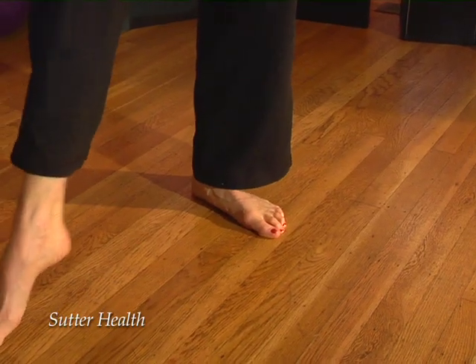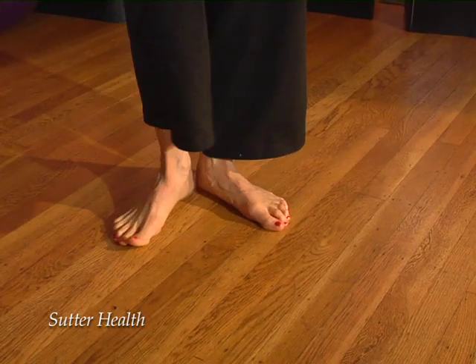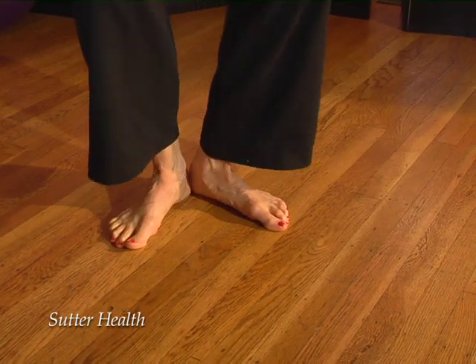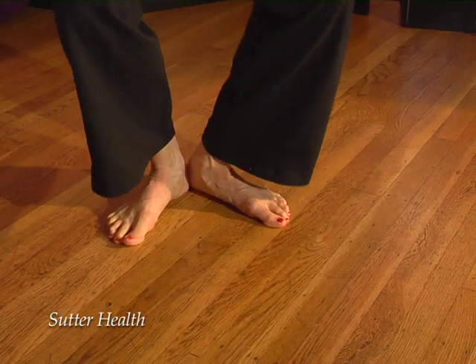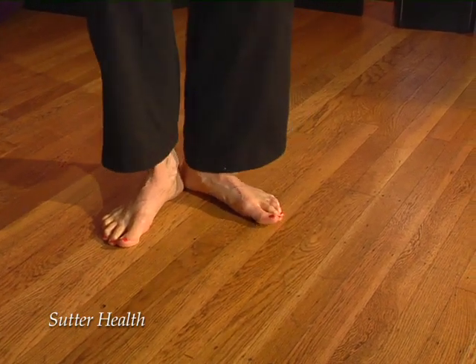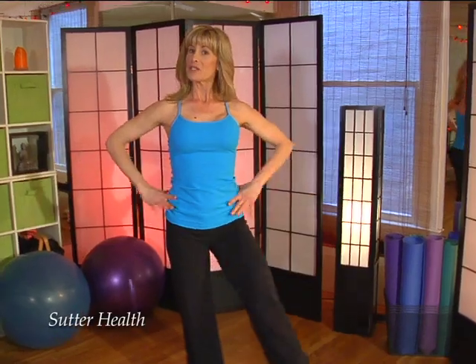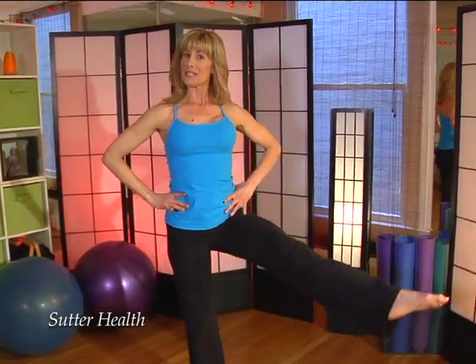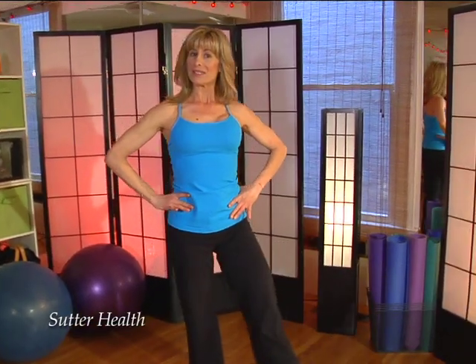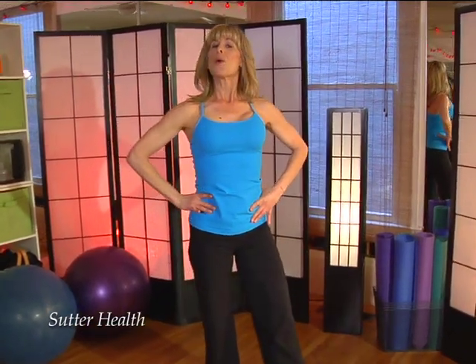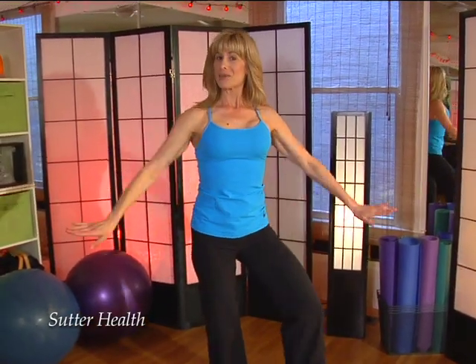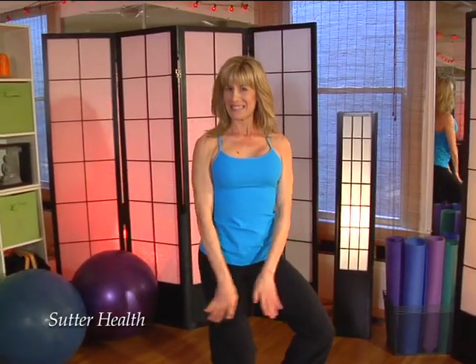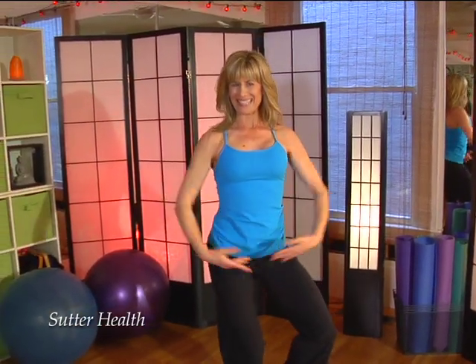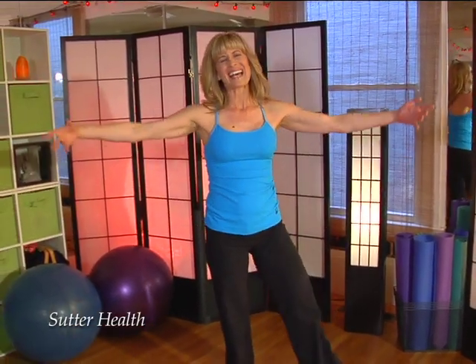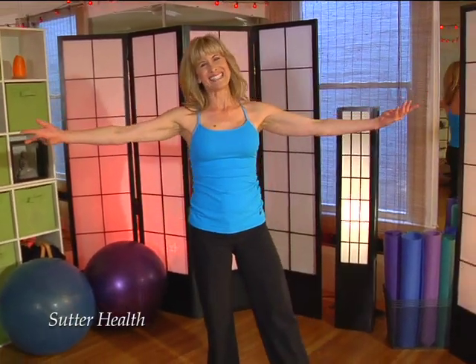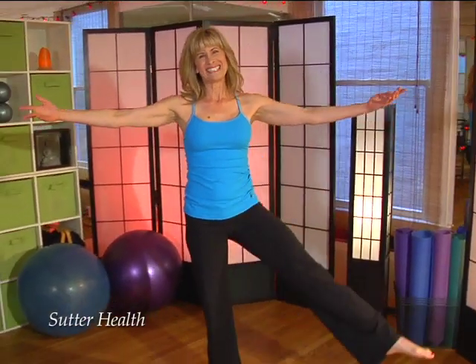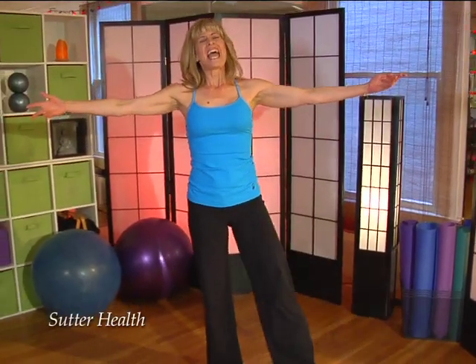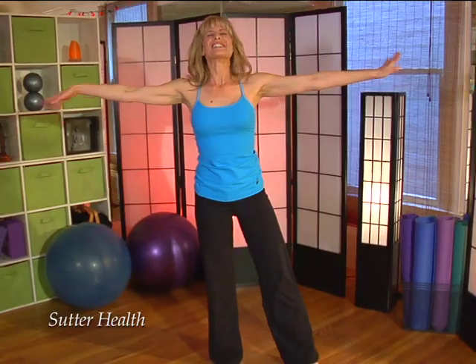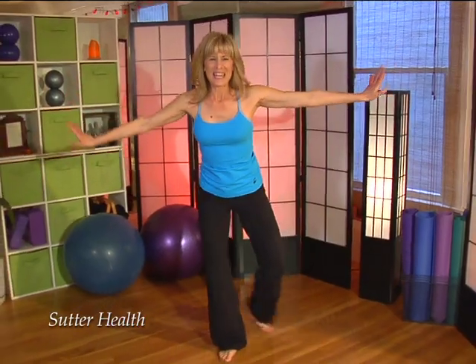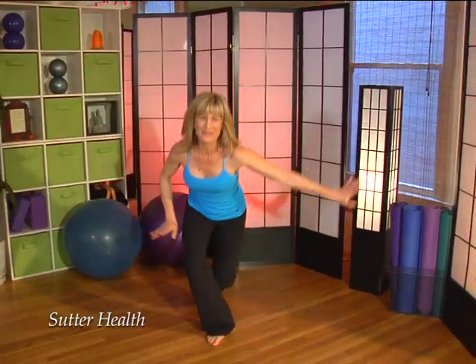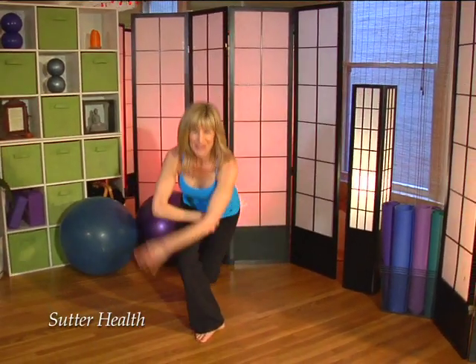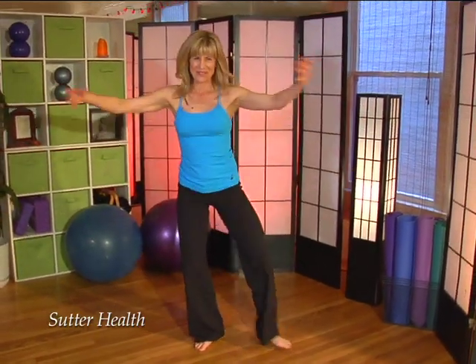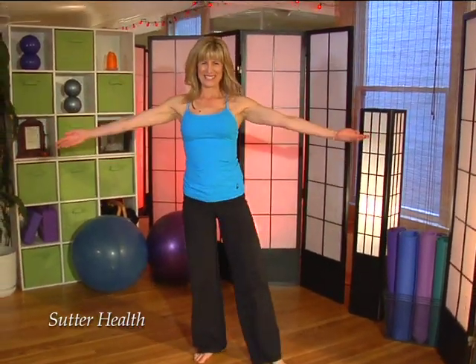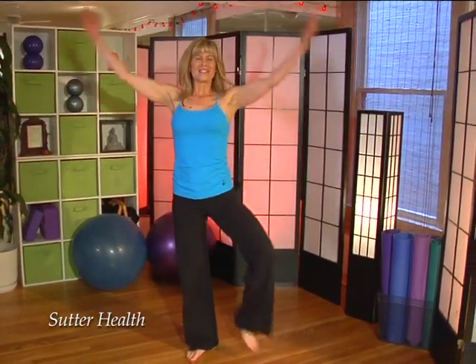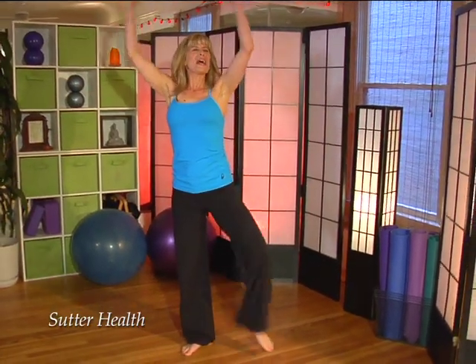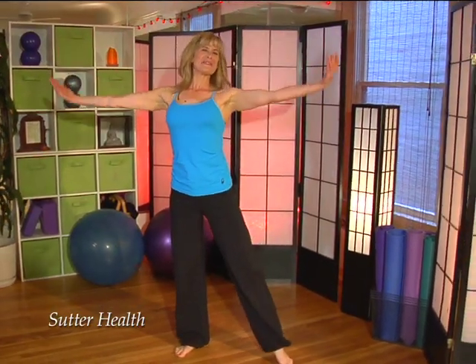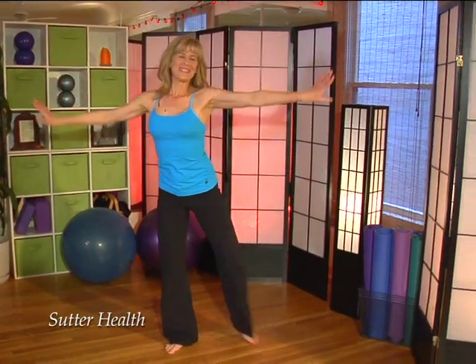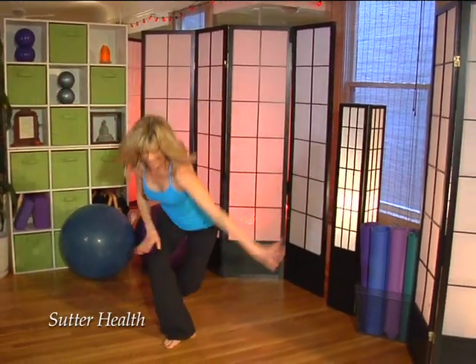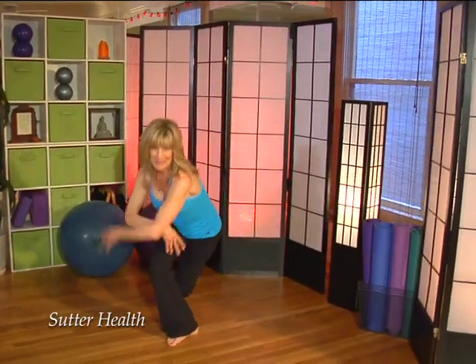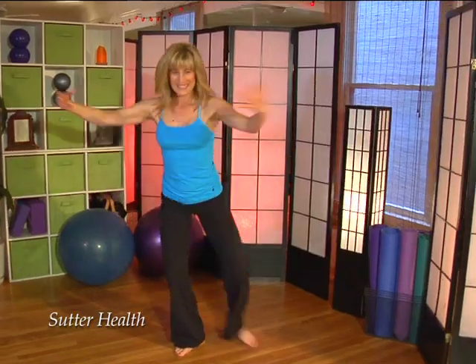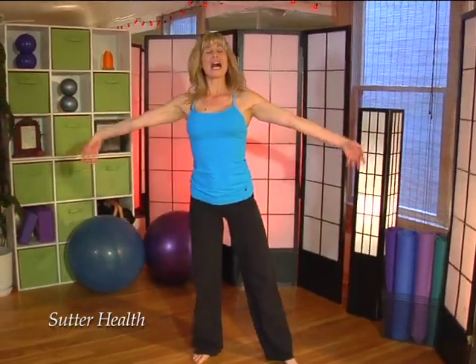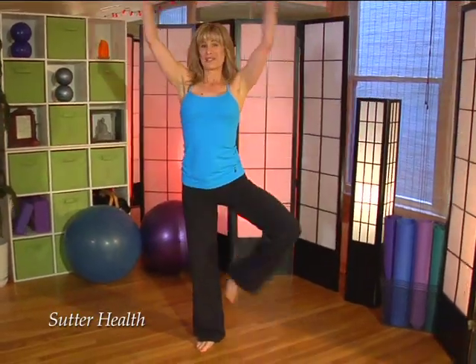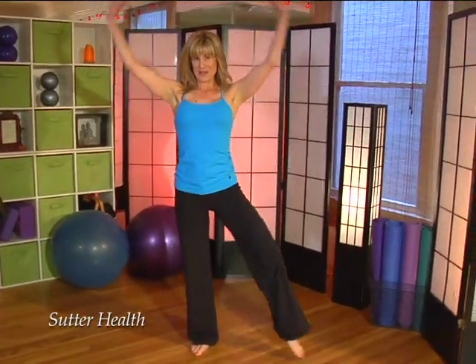All levels can do this workout because you can increase or decrease the intensity as needed. And it's okay if you feel awkward at first — you don't have to be graceful to get the benefits of the Dancer's Workout.